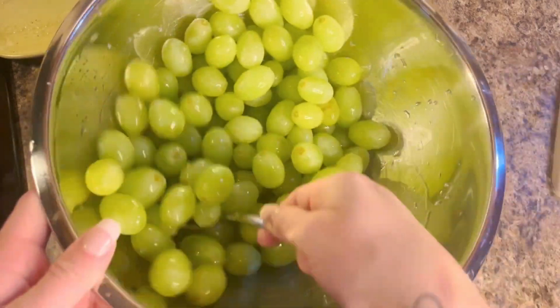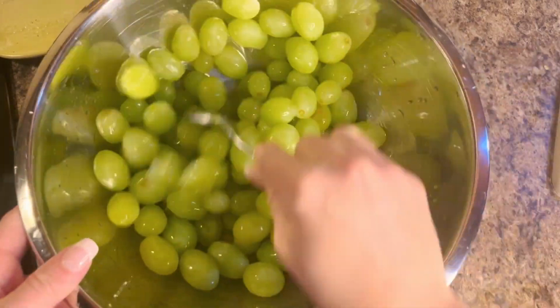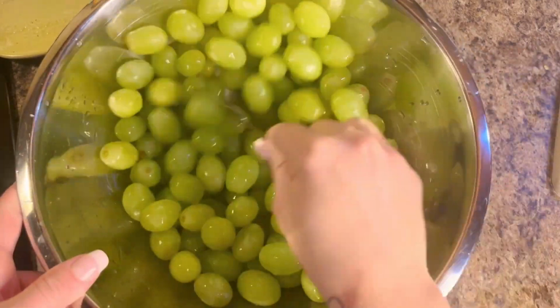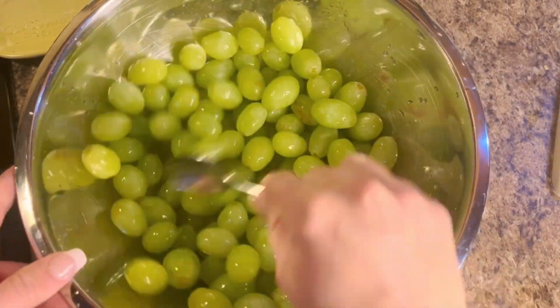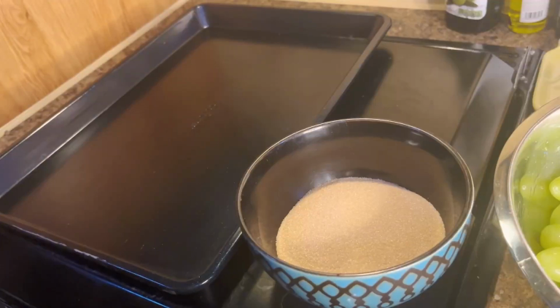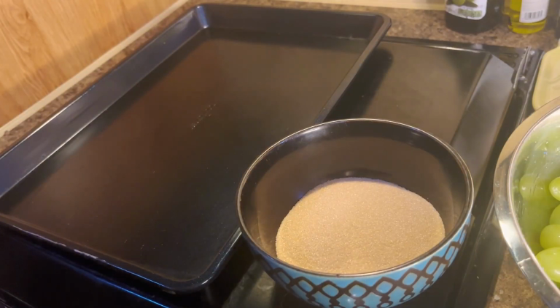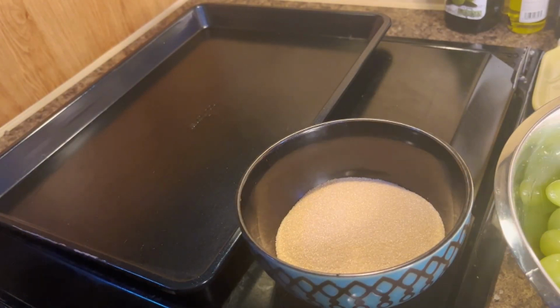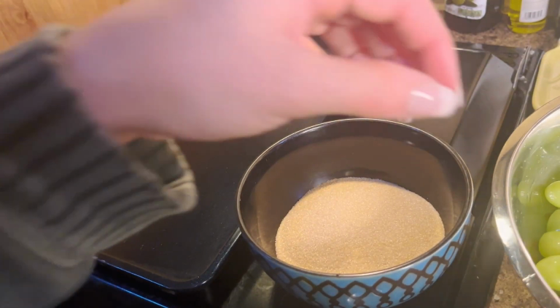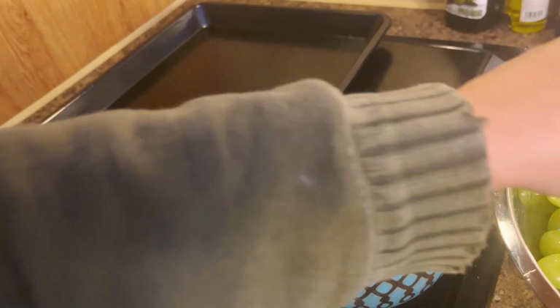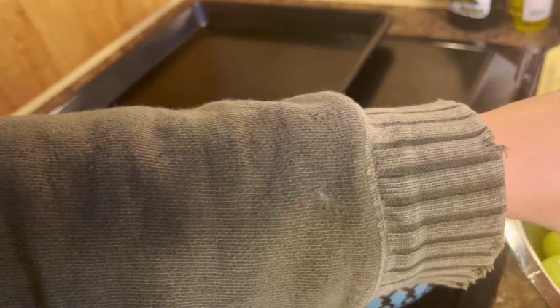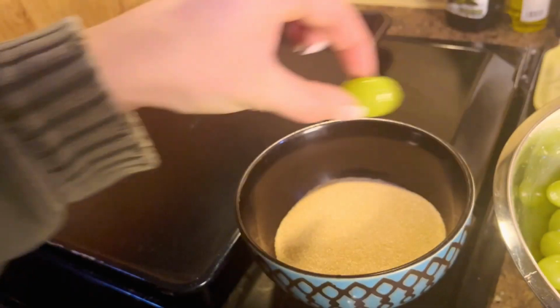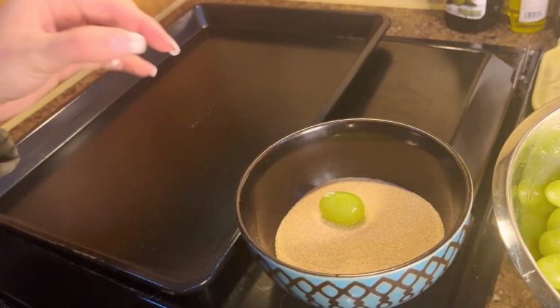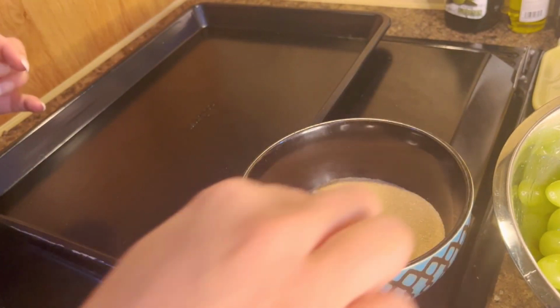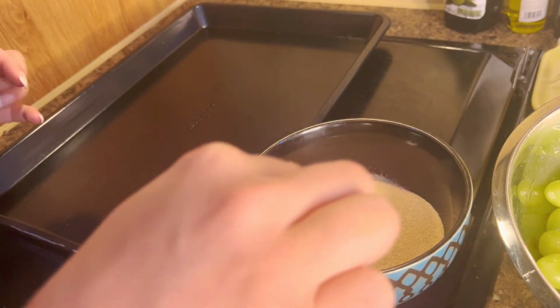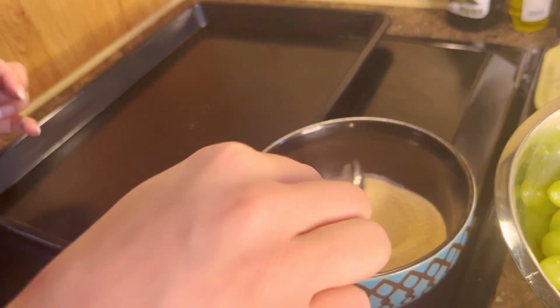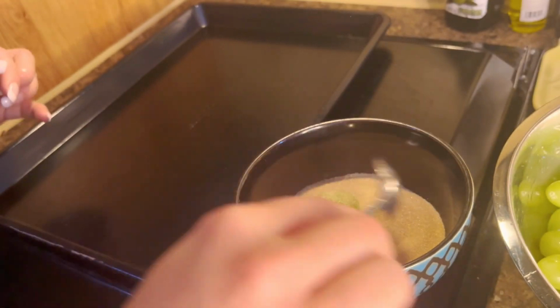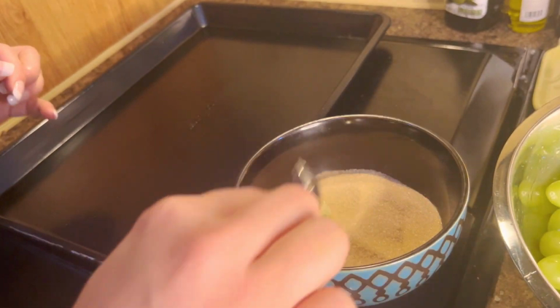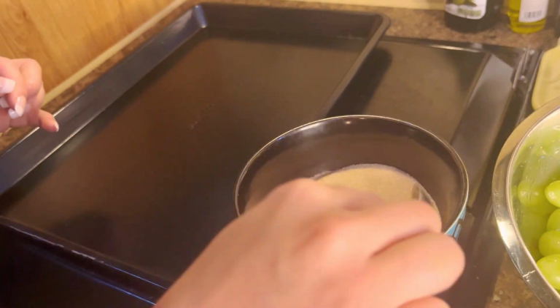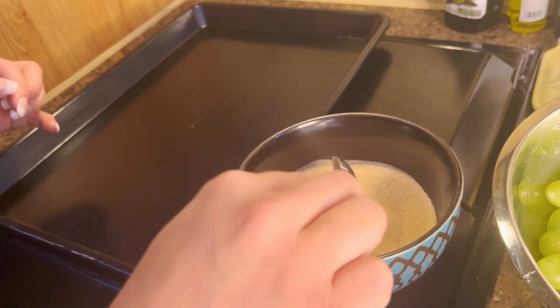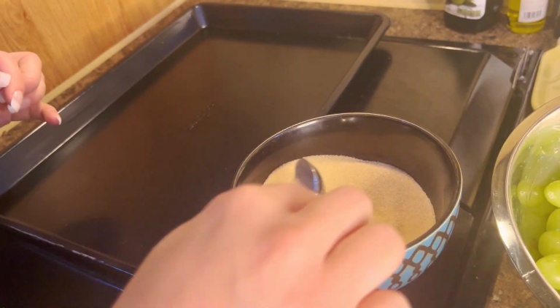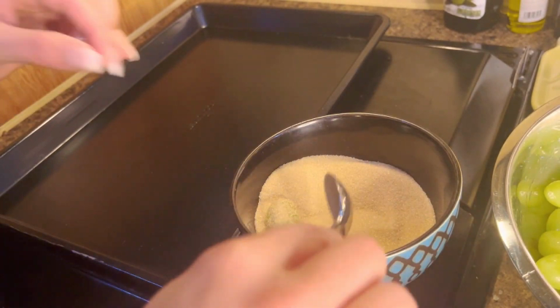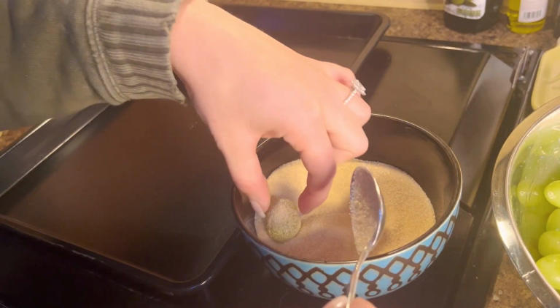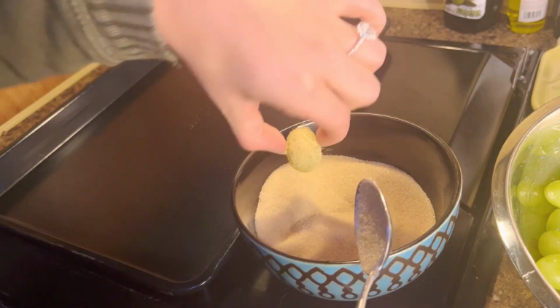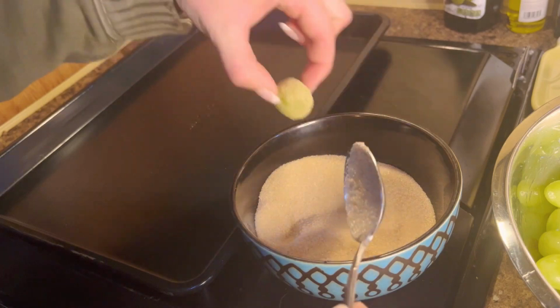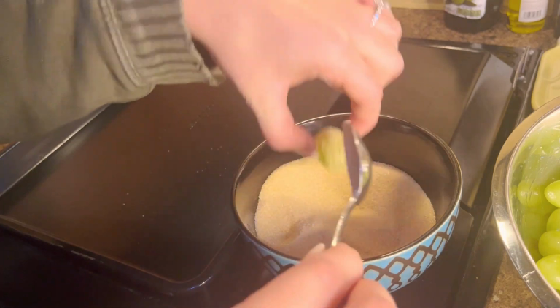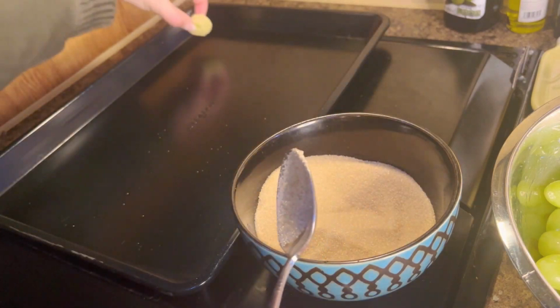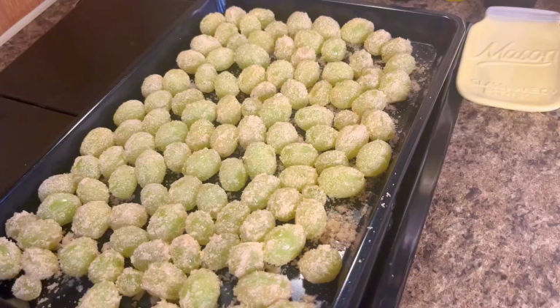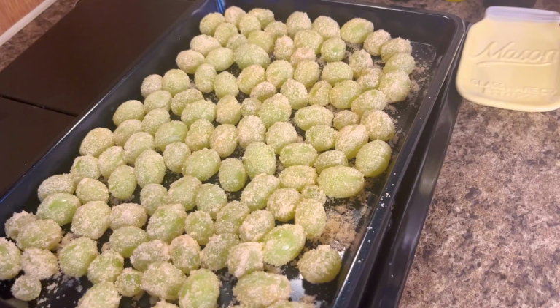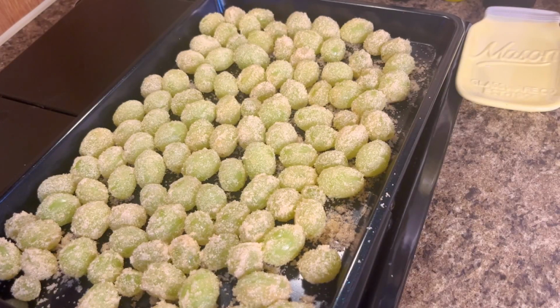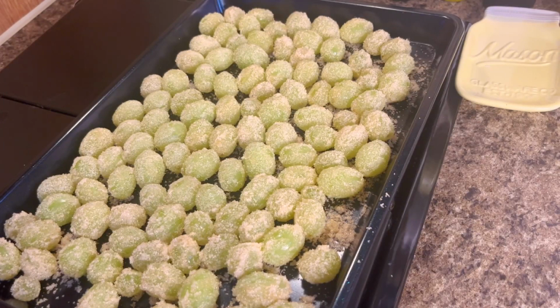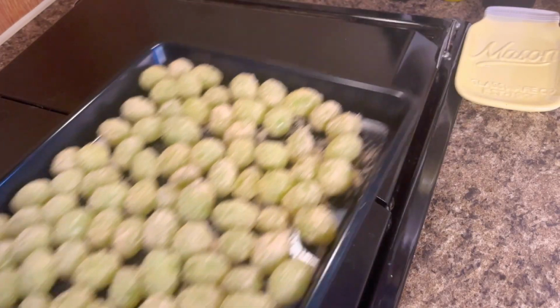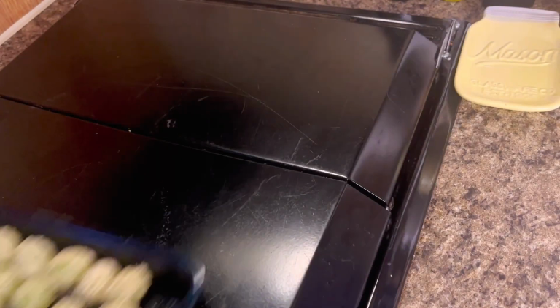Just stir it so that they're all evenly coated. And once they're evenly coated, we're just going to take our grape, throw it in our sweetener, and then put it on a baking sheet. We are going to throw those in the freezer for three hours.